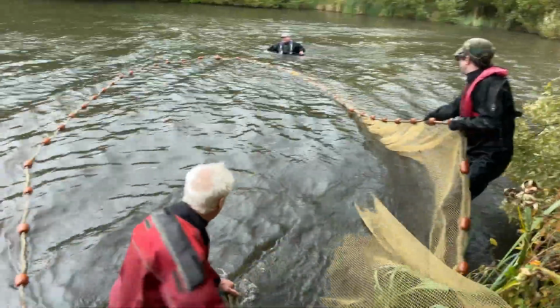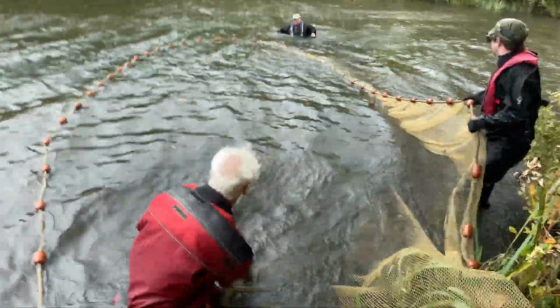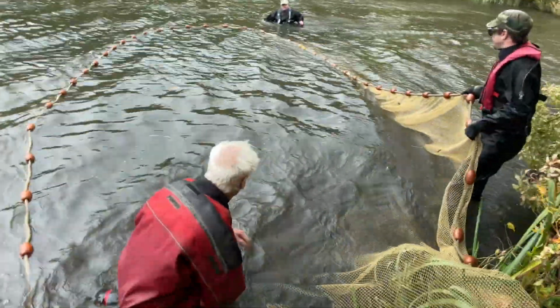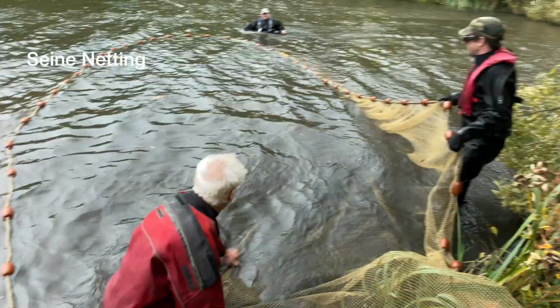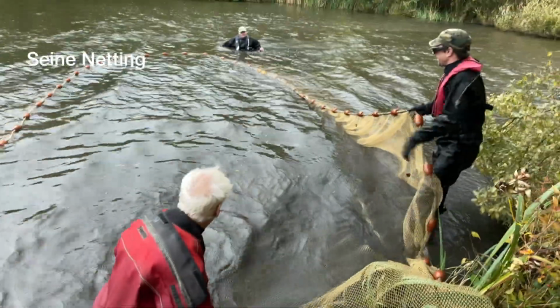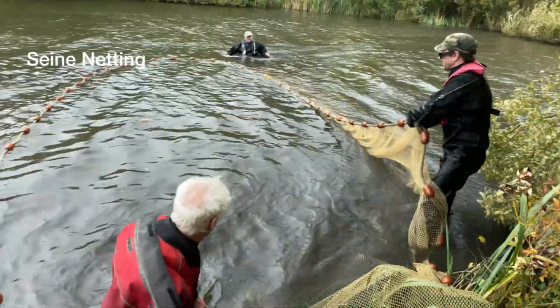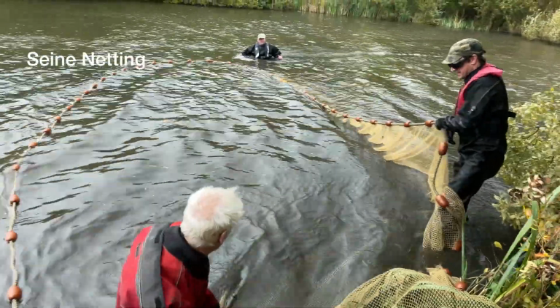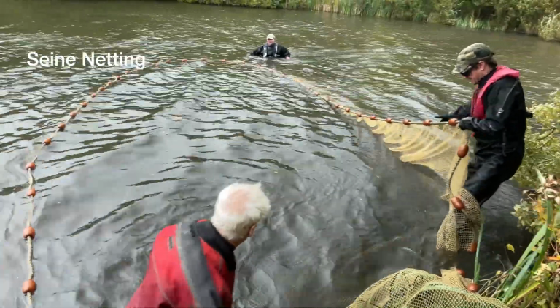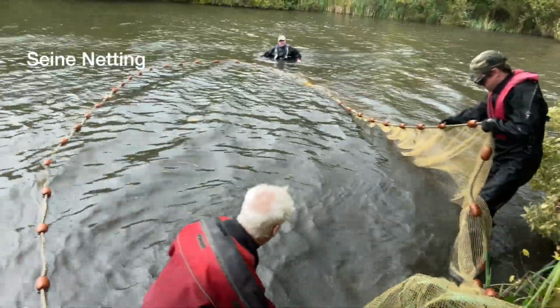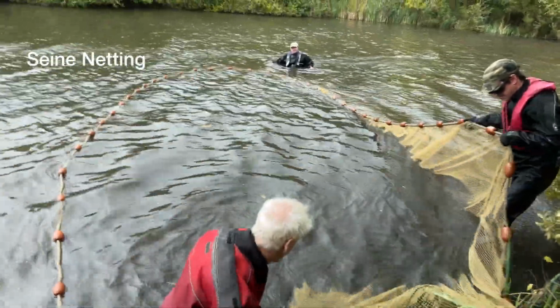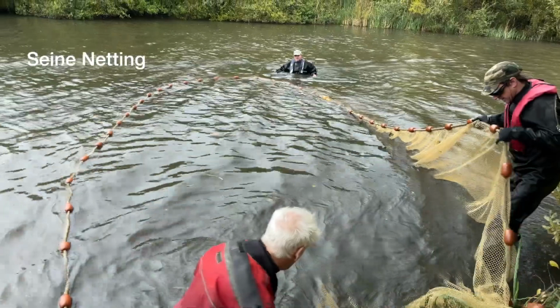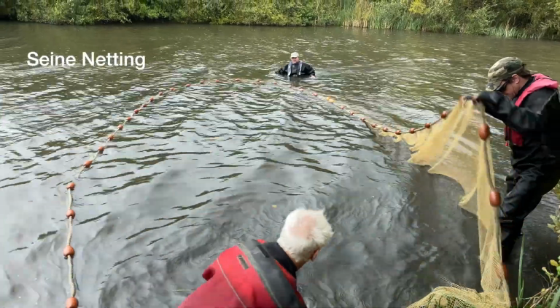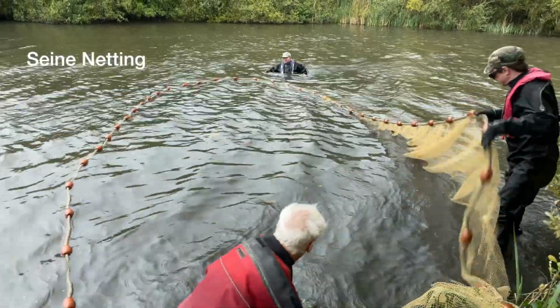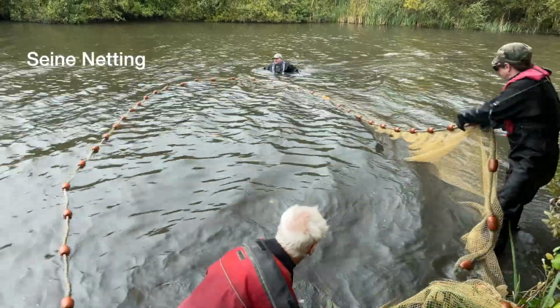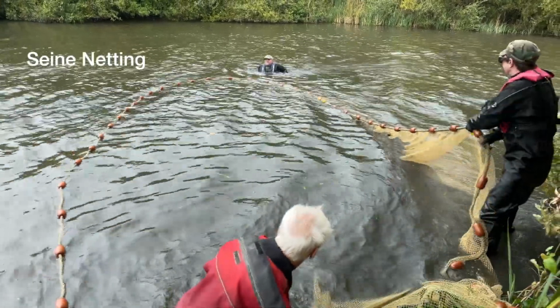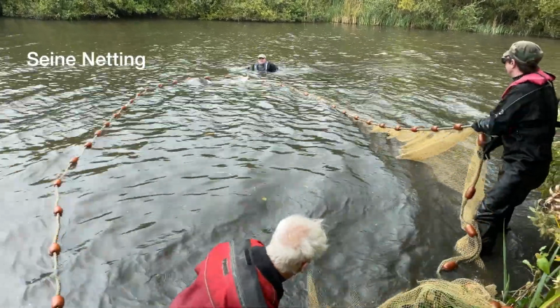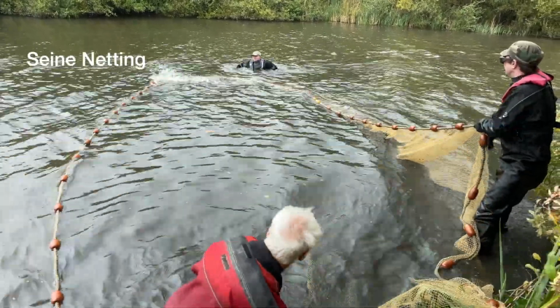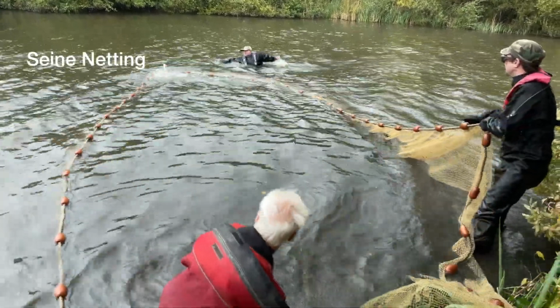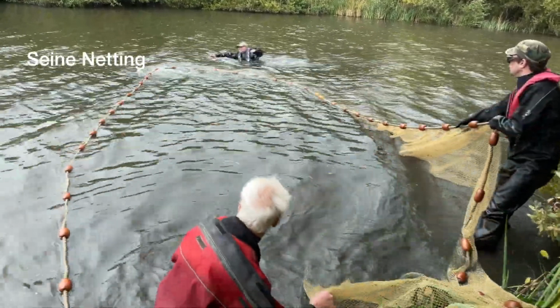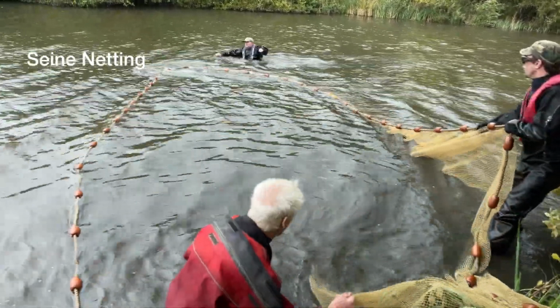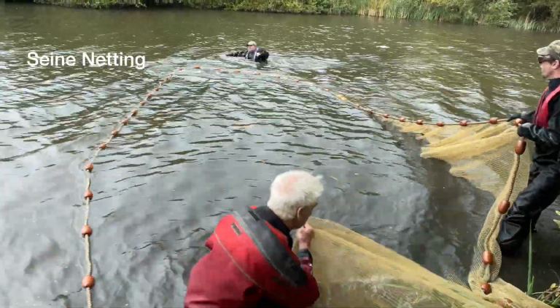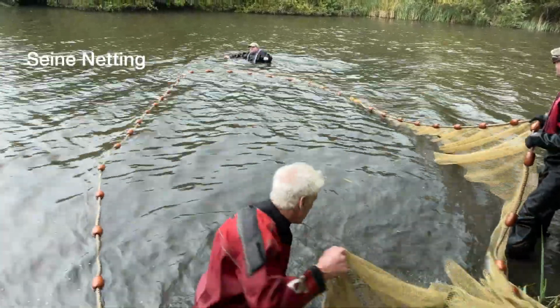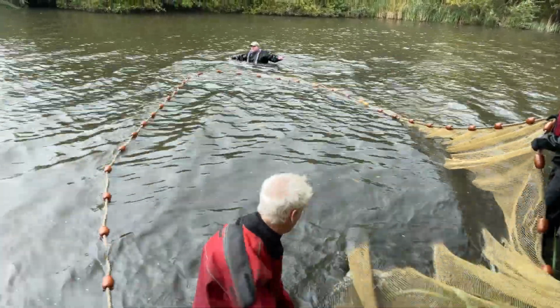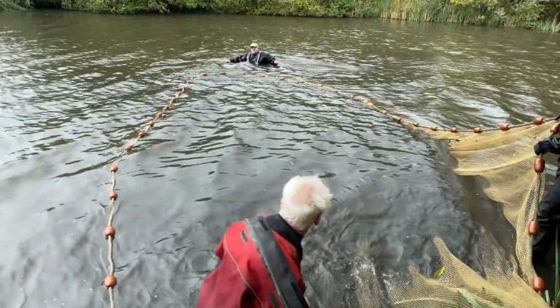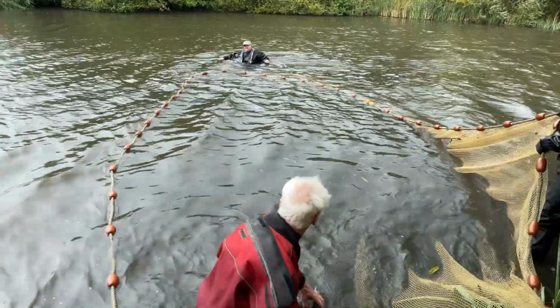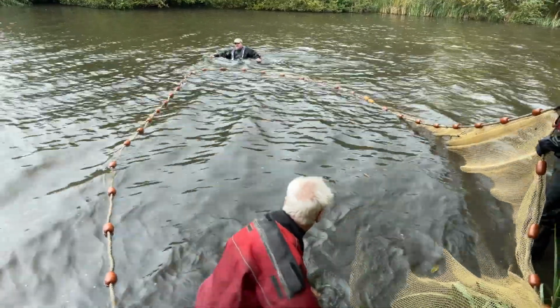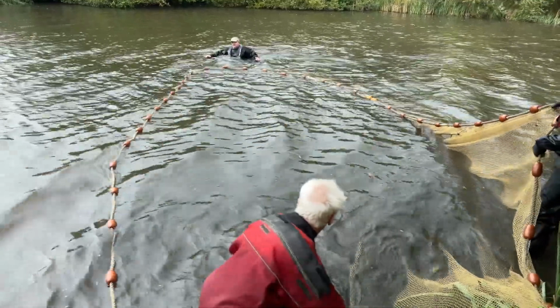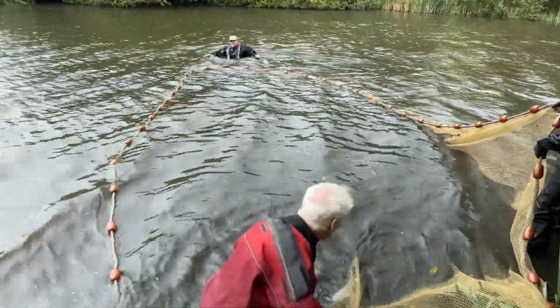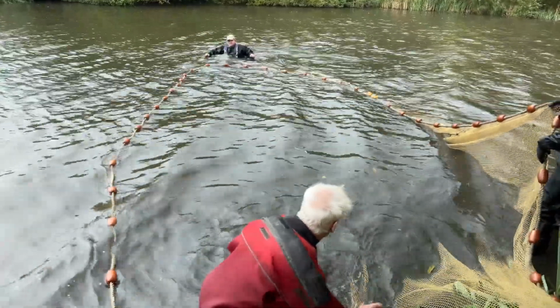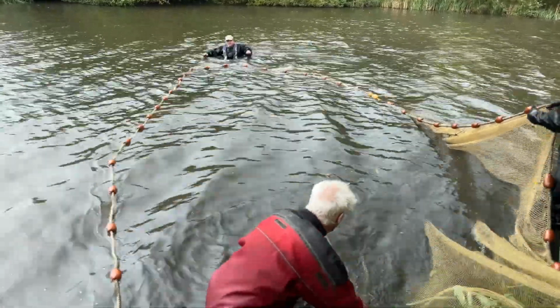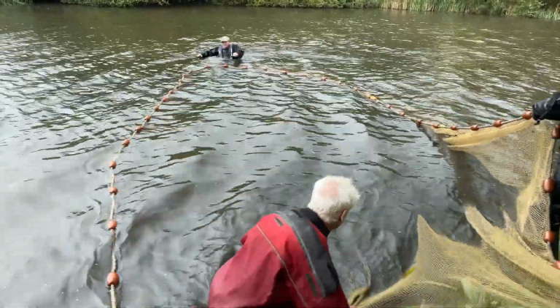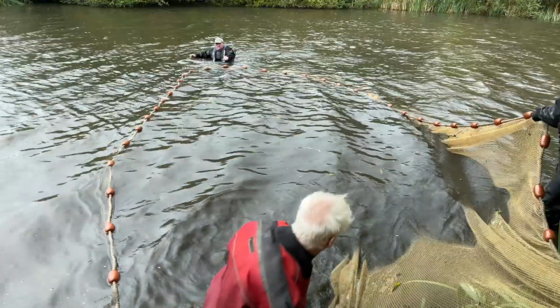Seine, or encircling nets, are set in a semi-circle. This isolates an area of water. The ends of the net are then drawn back to the bank where the catch can be removed.